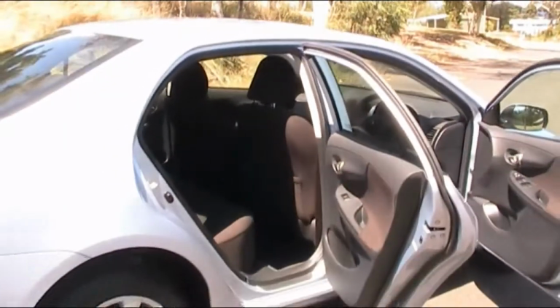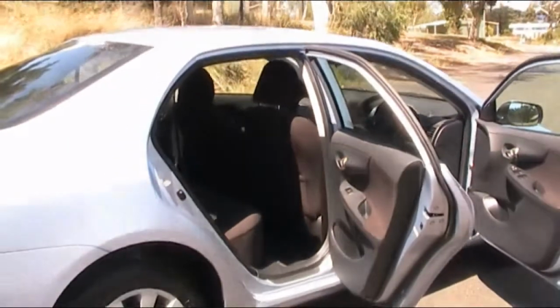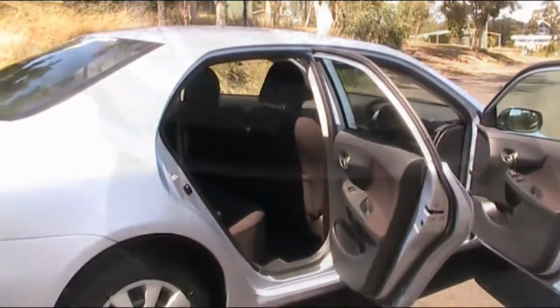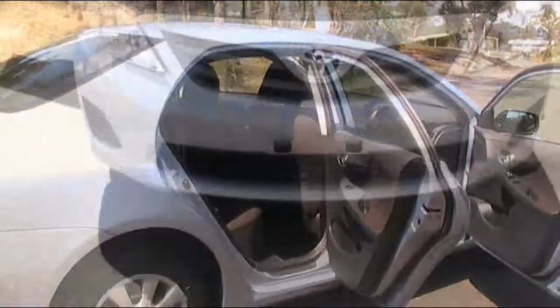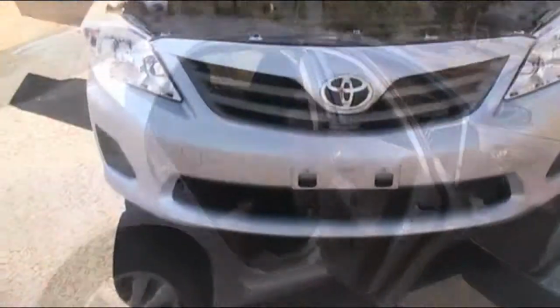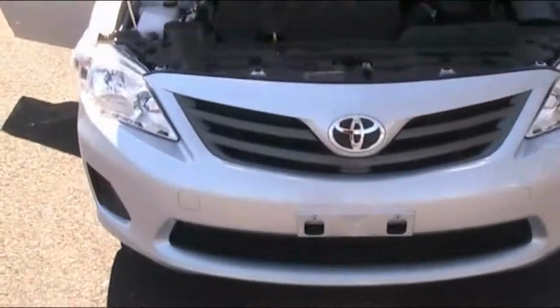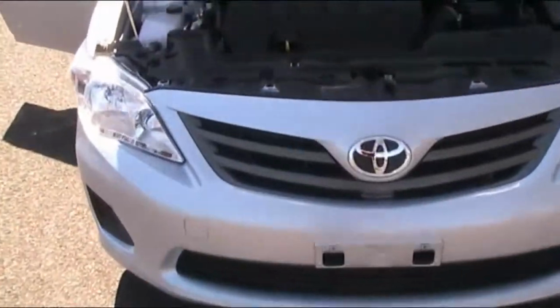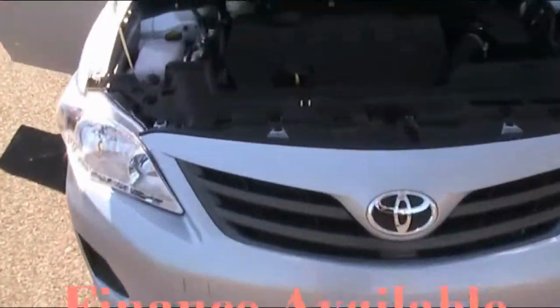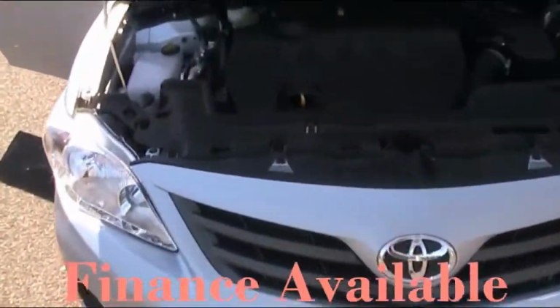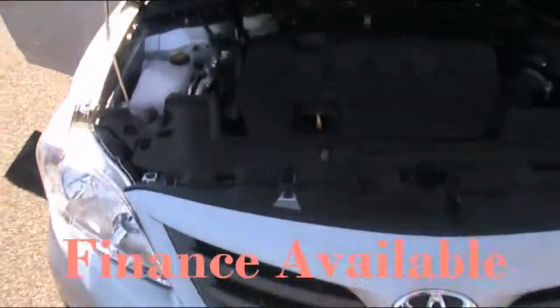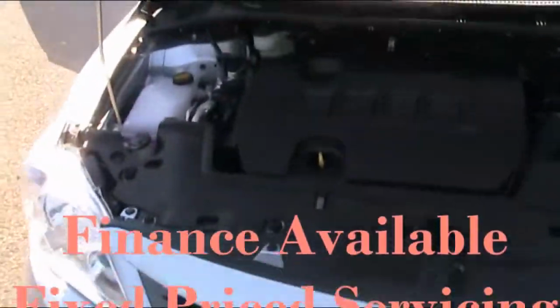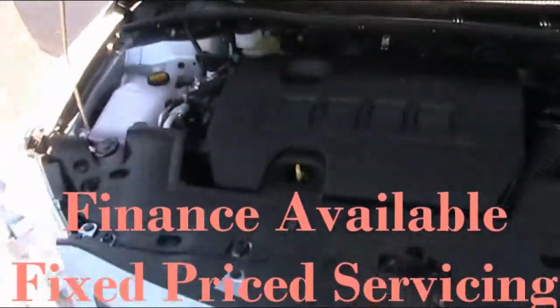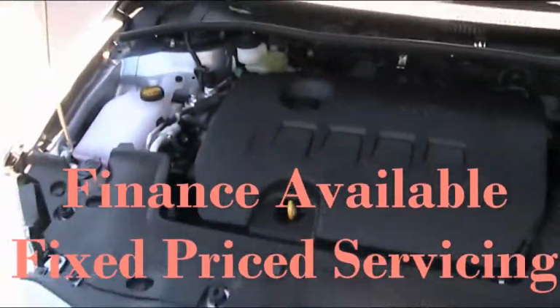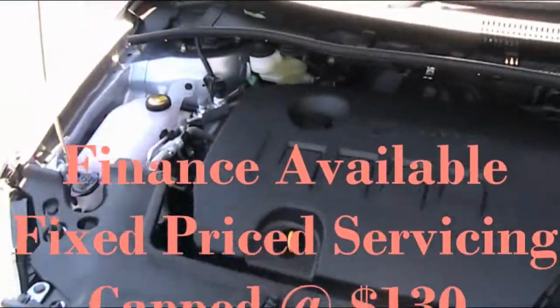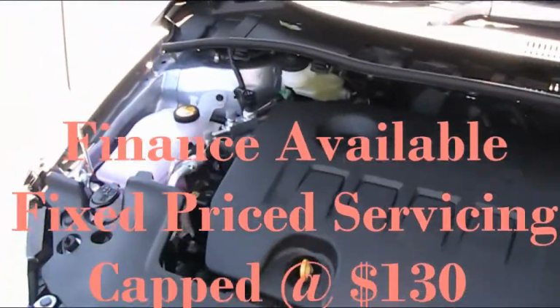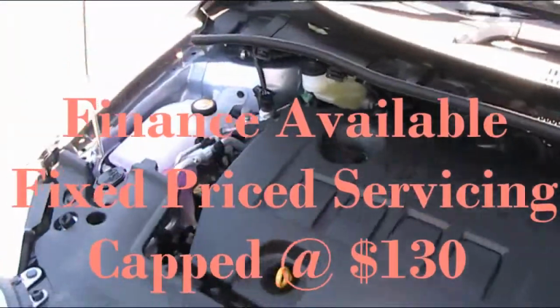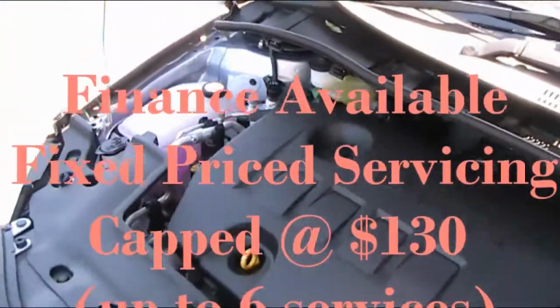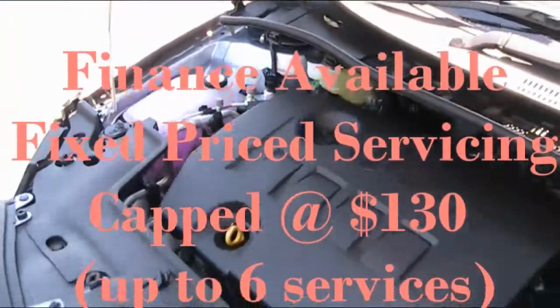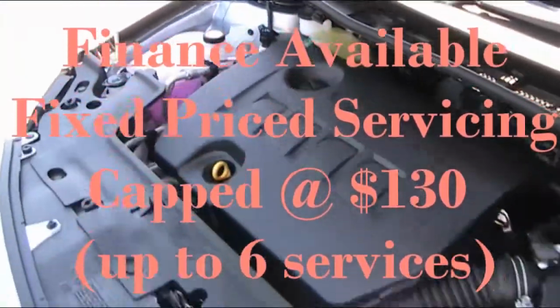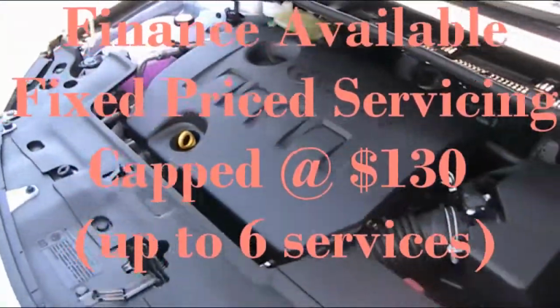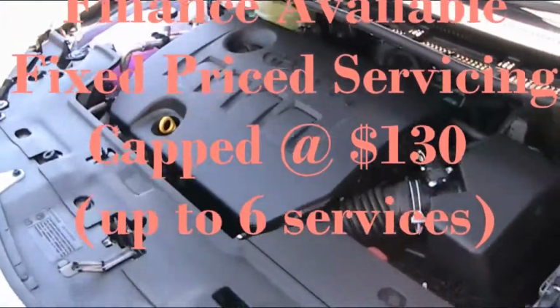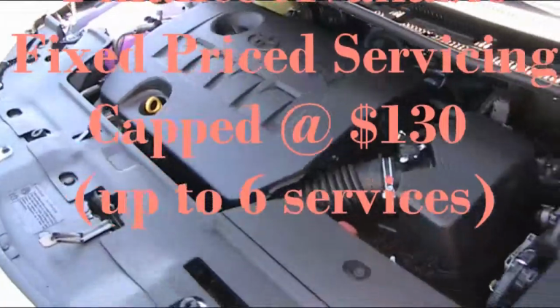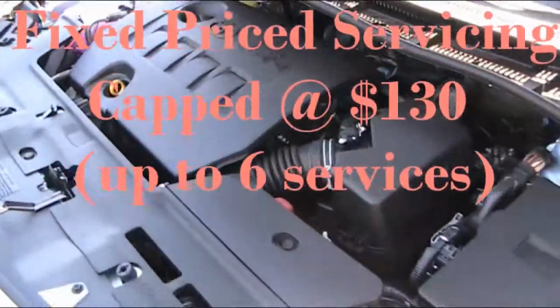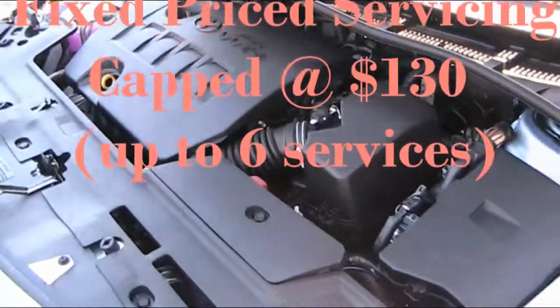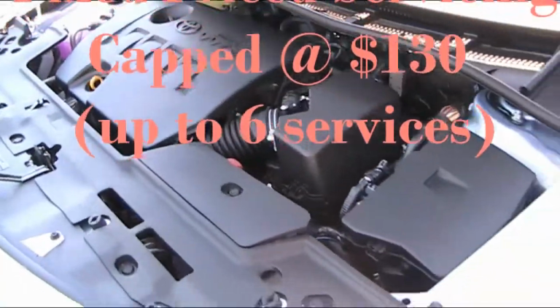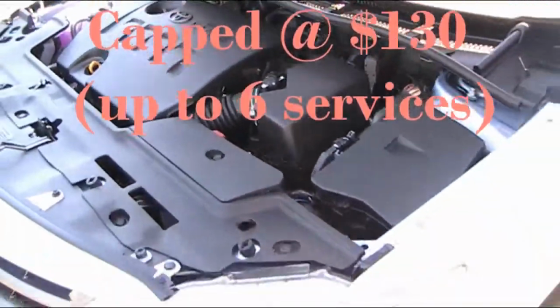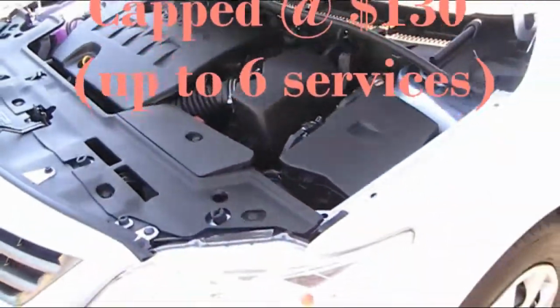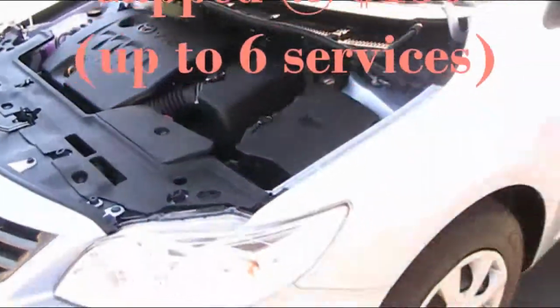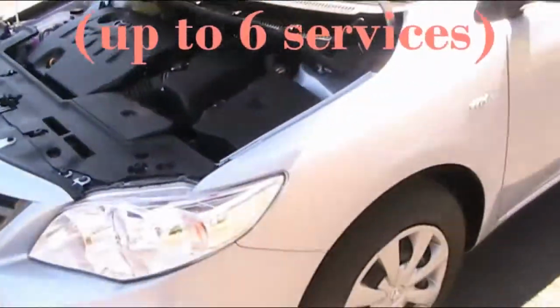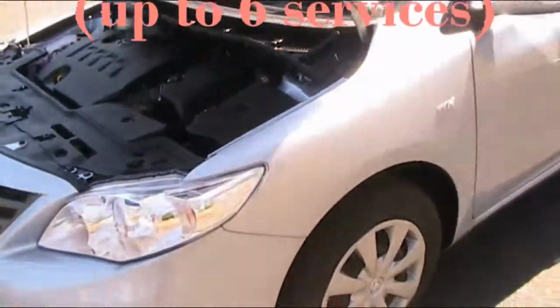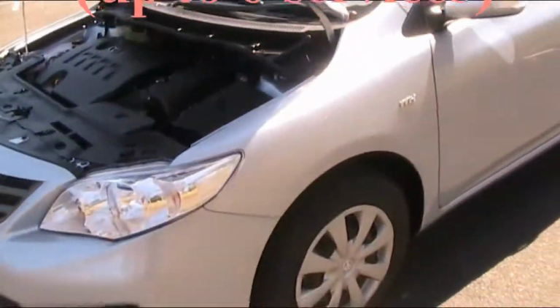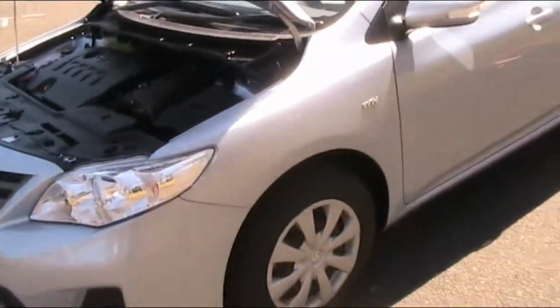Under the bonnet you've got a 4 cylinder 1.8 litre engine. The Toyota Corolla sedan certainly ticks all the boxes, and you certainly won't be disappointed with the vehicle.